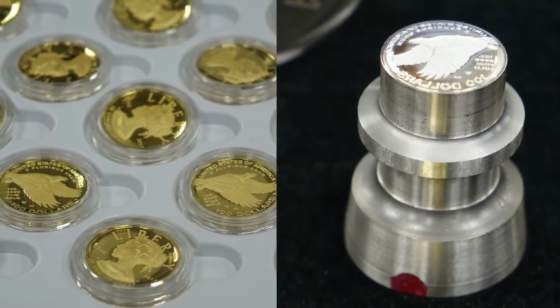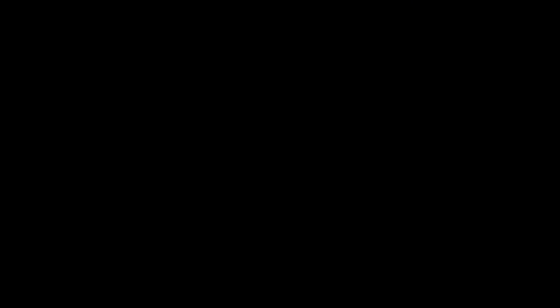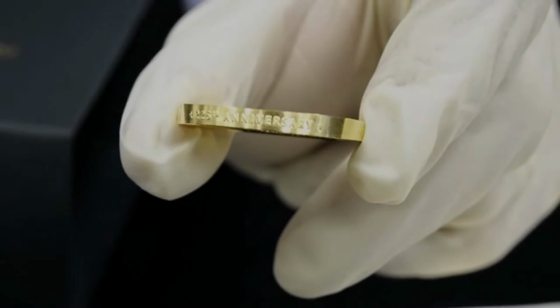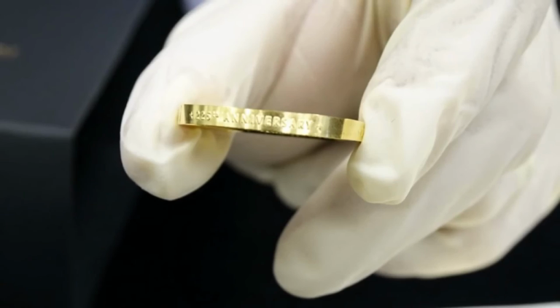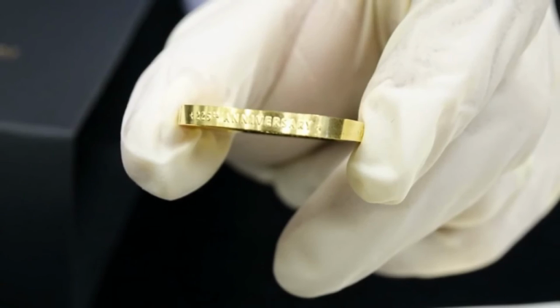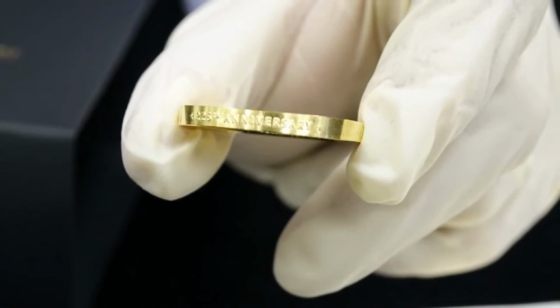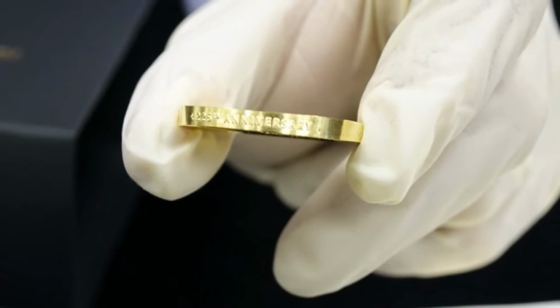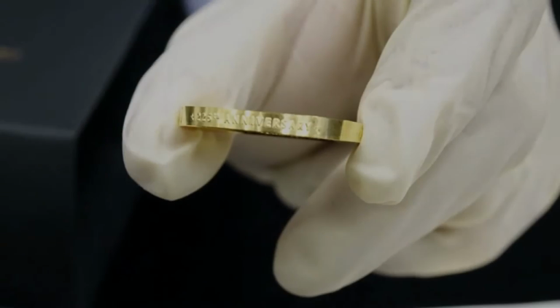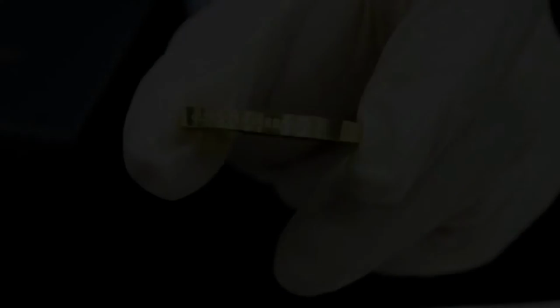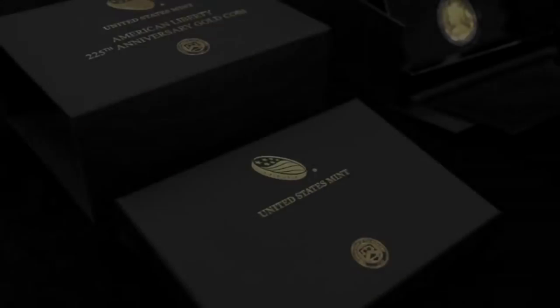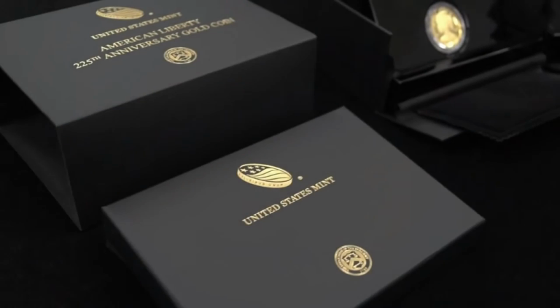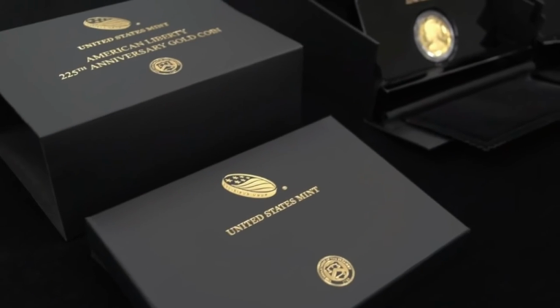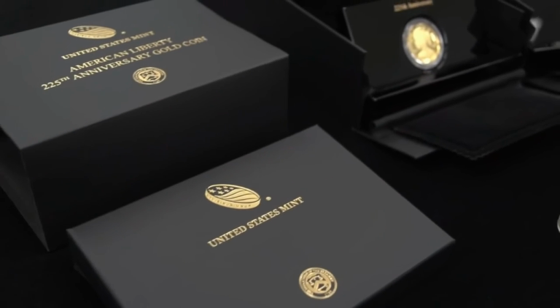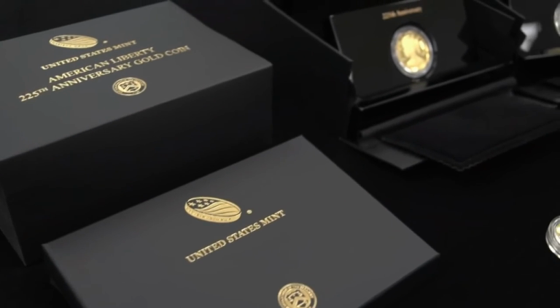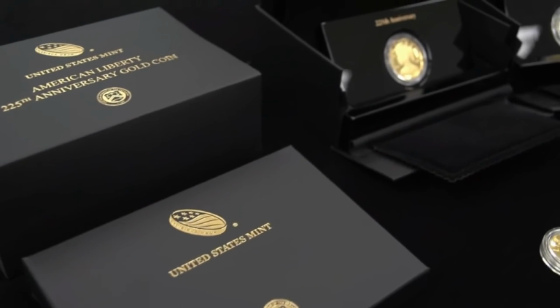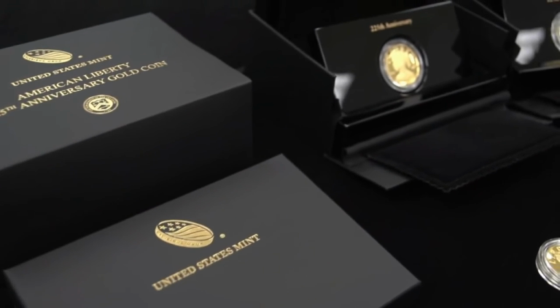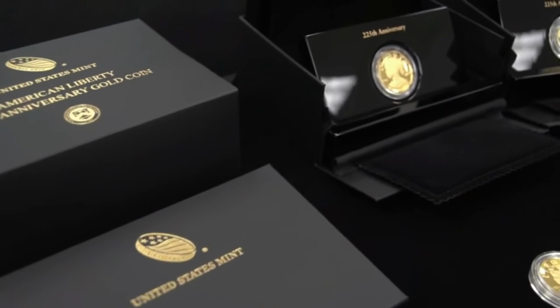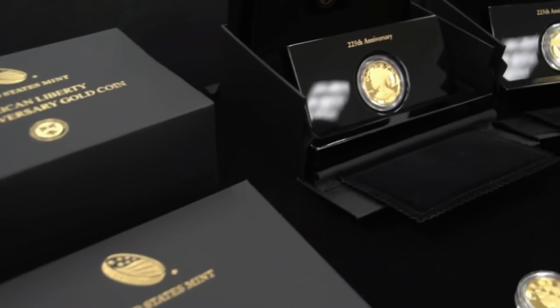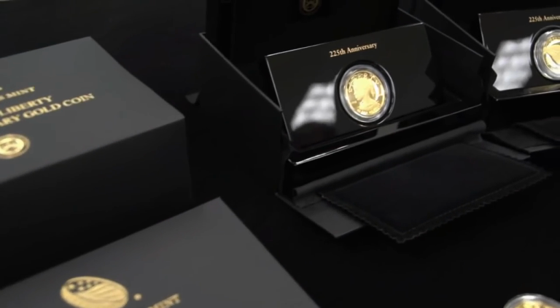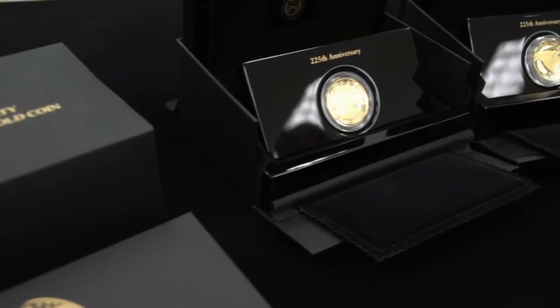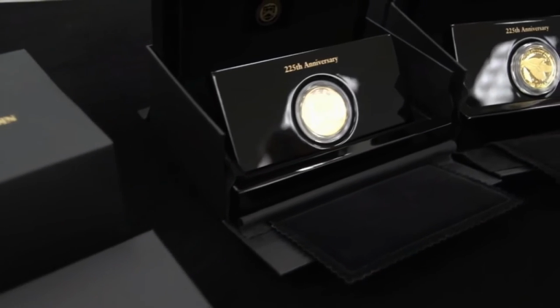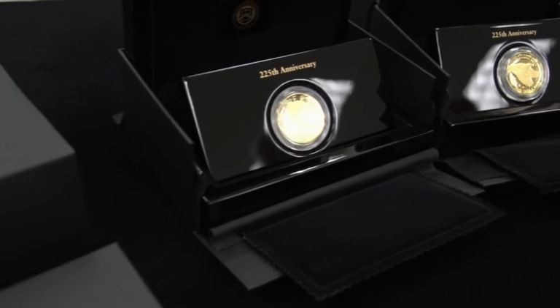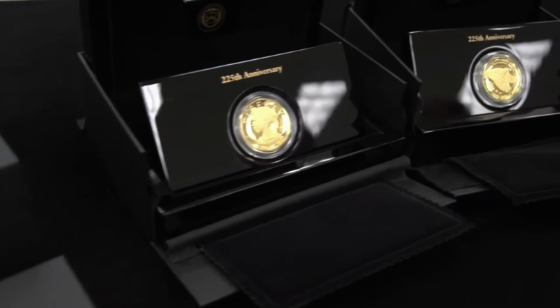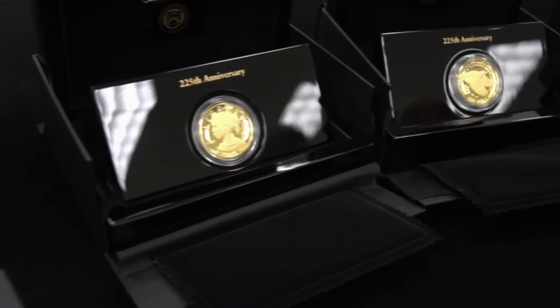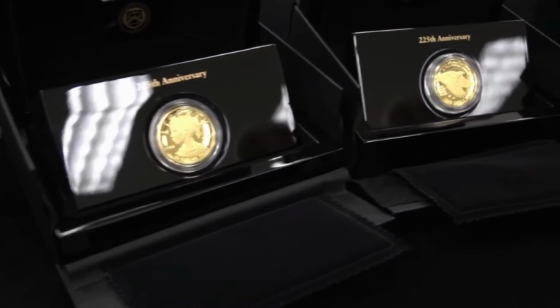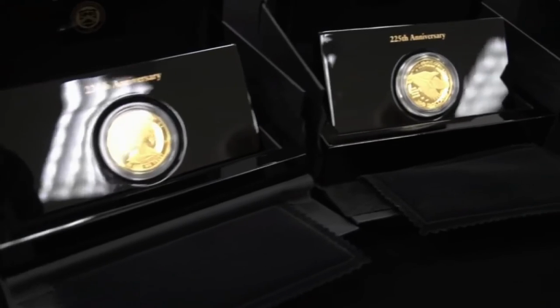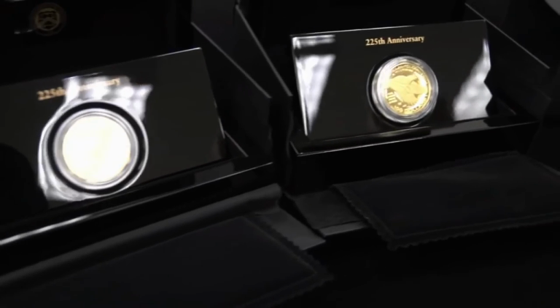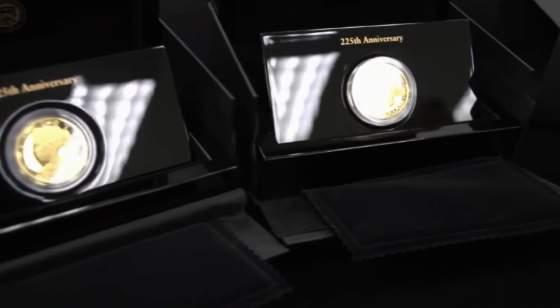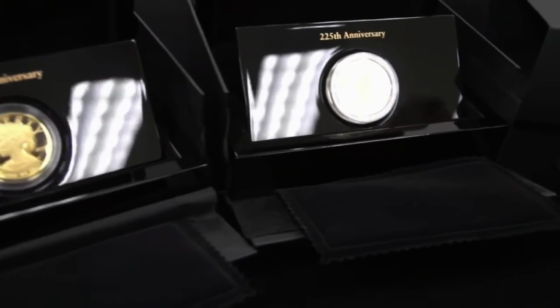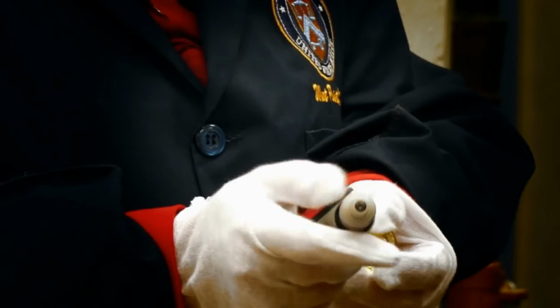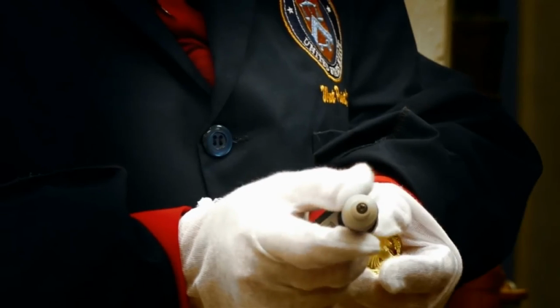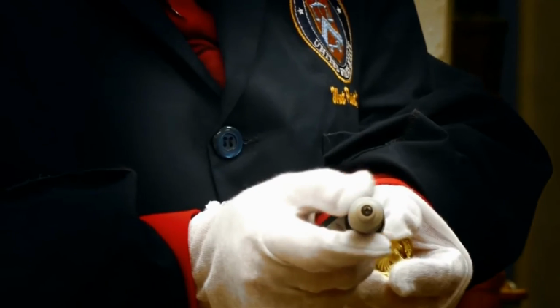Having said that, I'm sure that the coin will sell. It is set to be released on April the 6th, 2017, and will be followed by a silver medal of the same design.